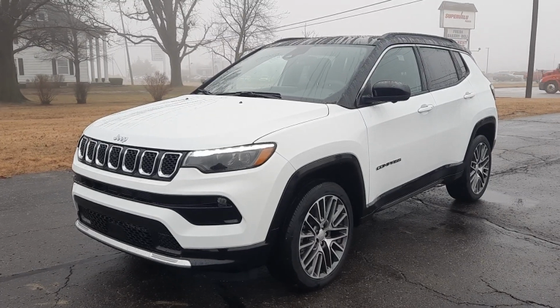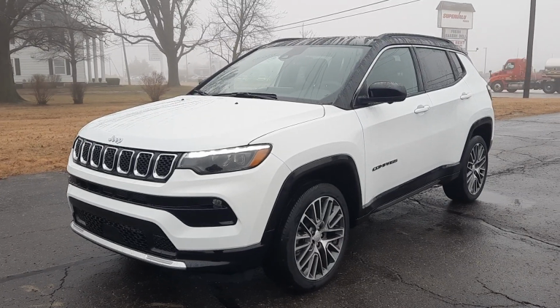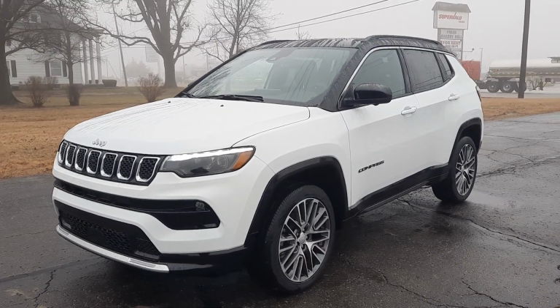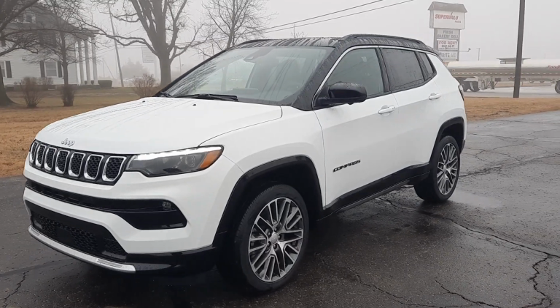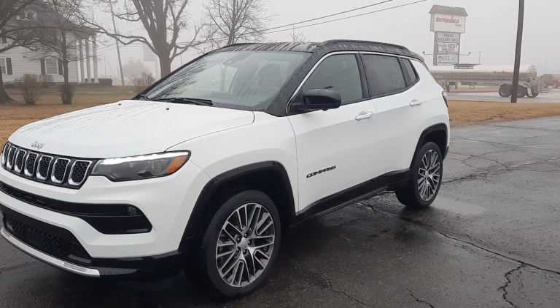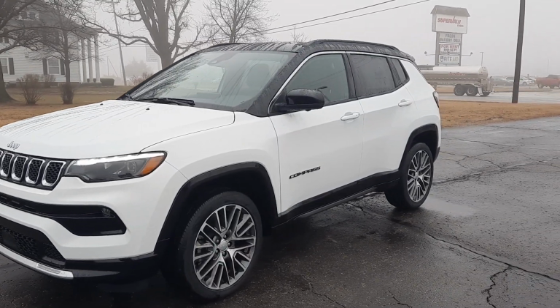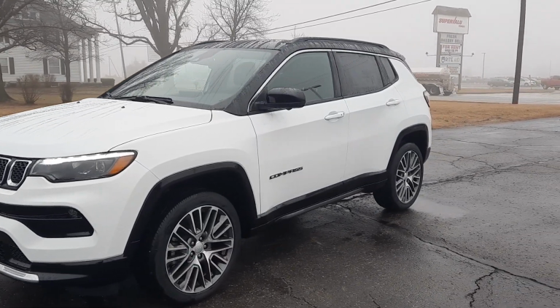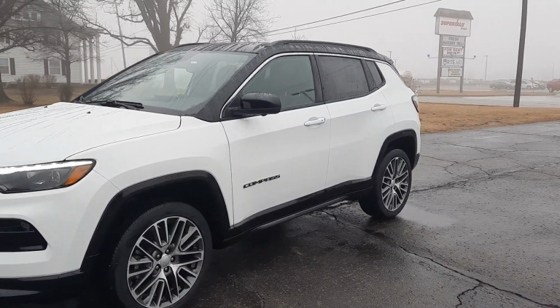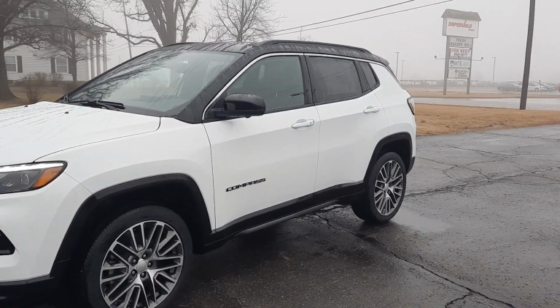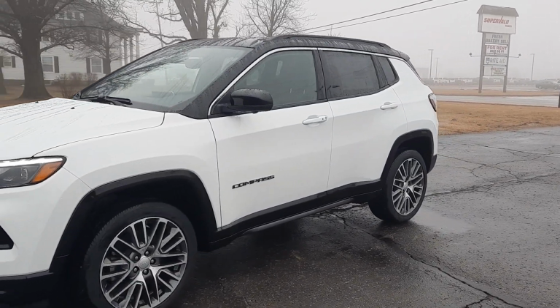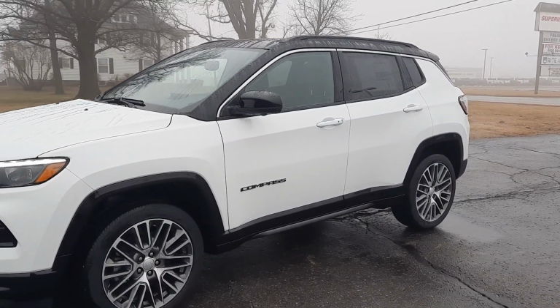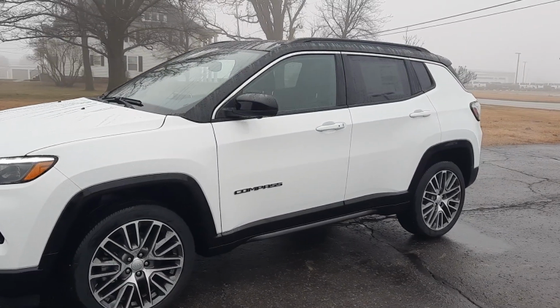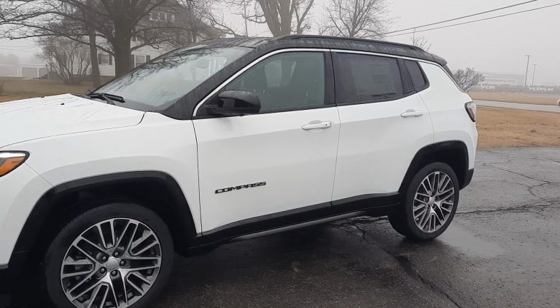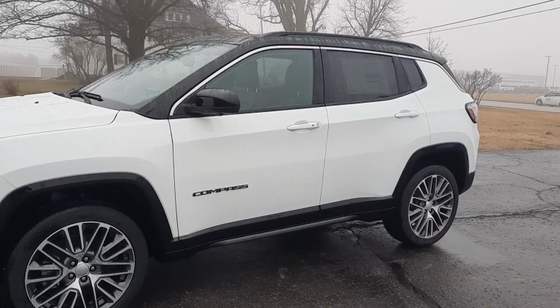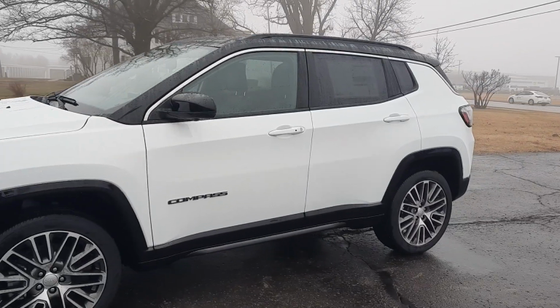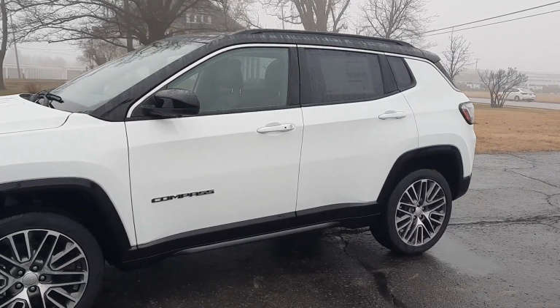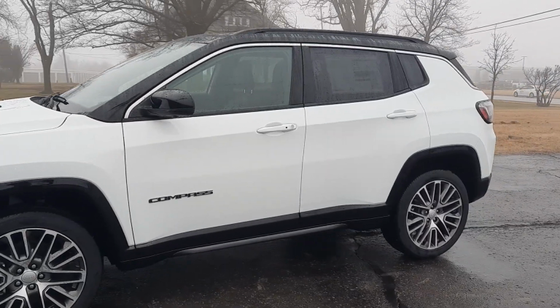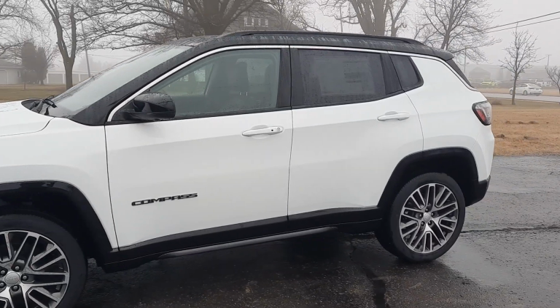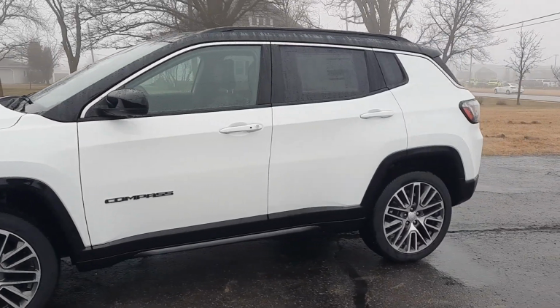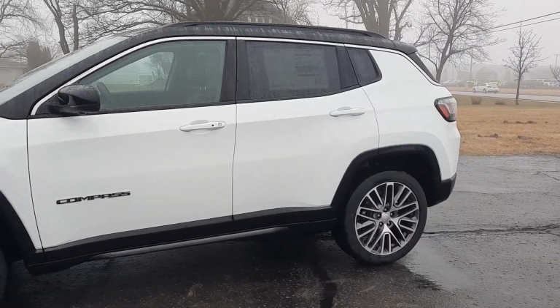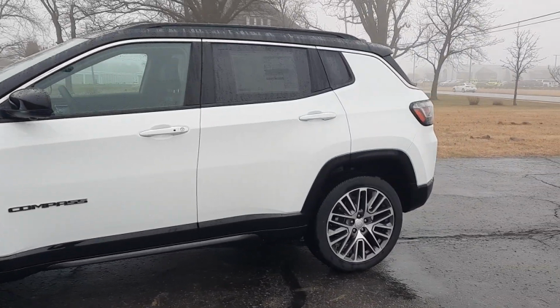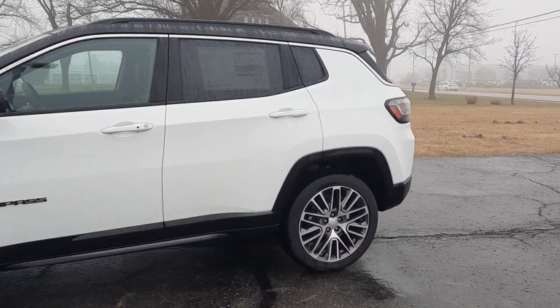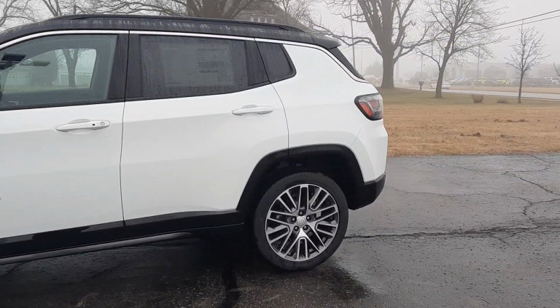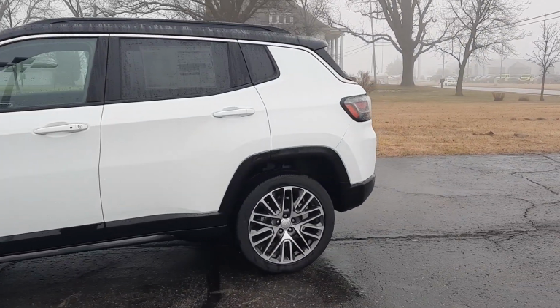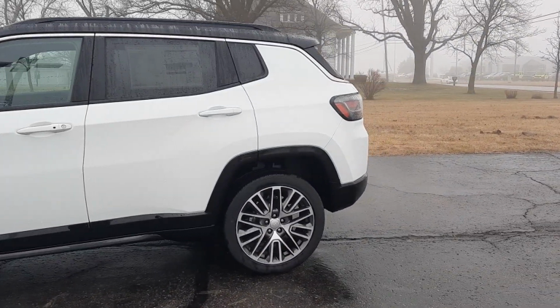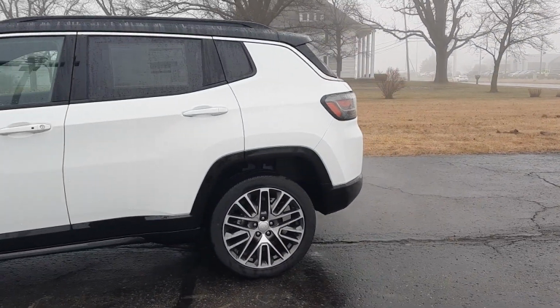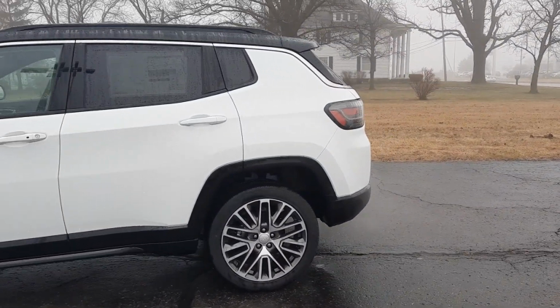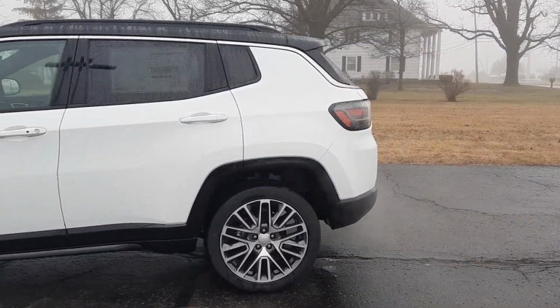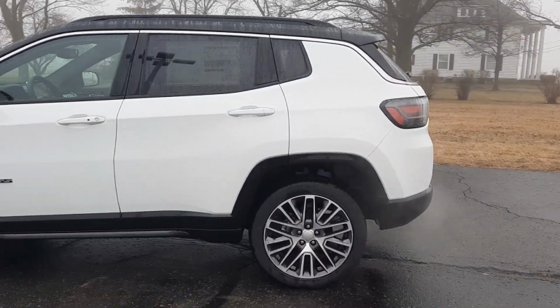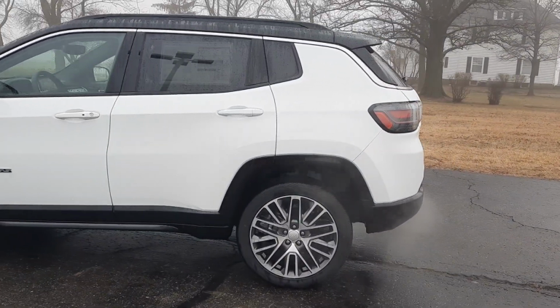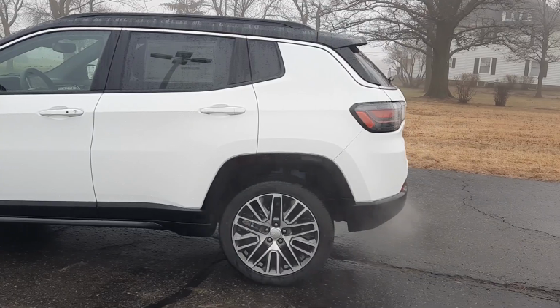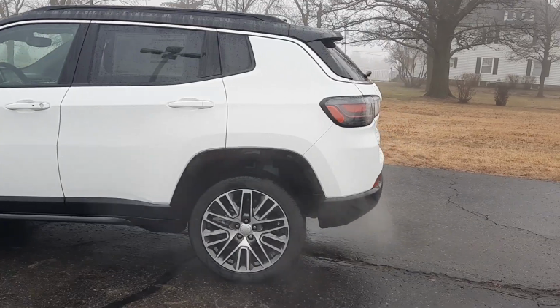Angel here at Terry Henricks Chrysler, going to take you on a quick walk around of this brand new 2023 Jeep Compass Limited.